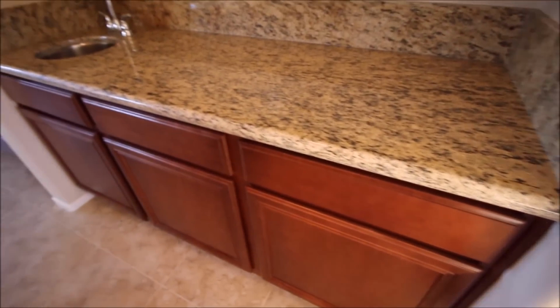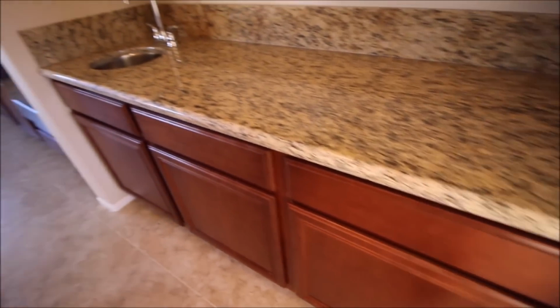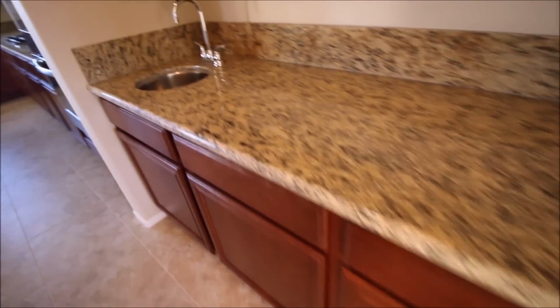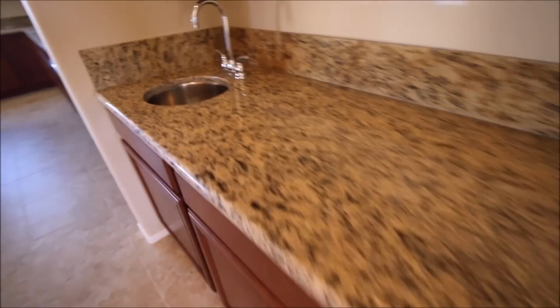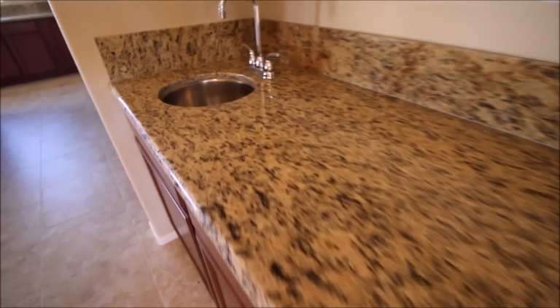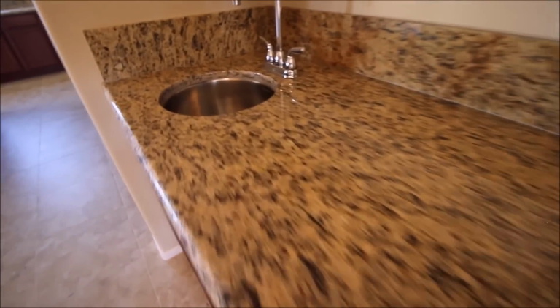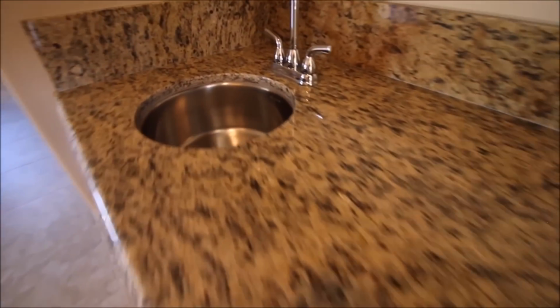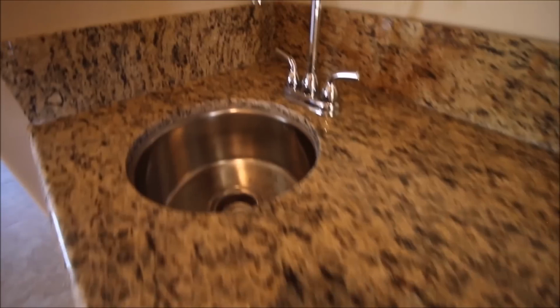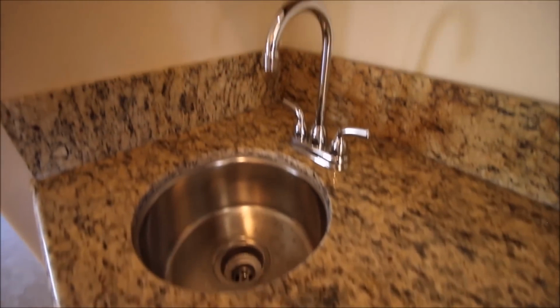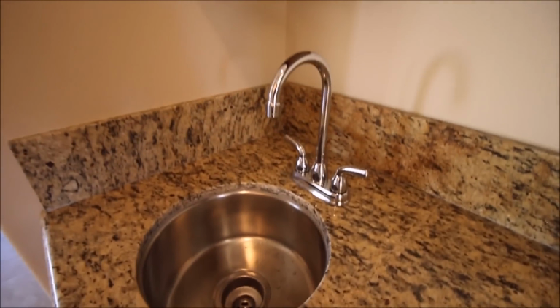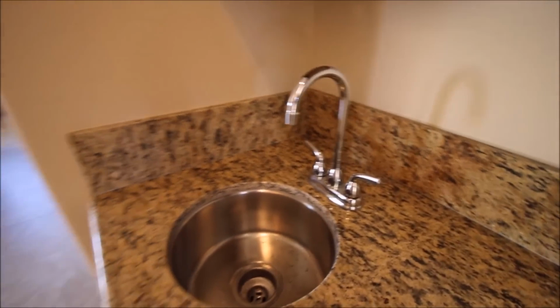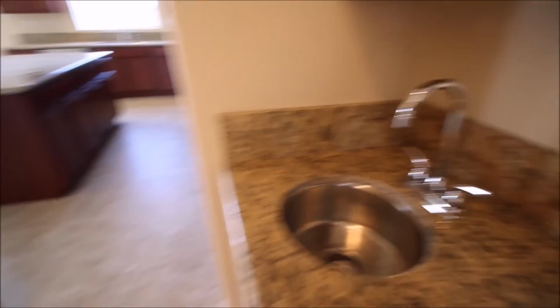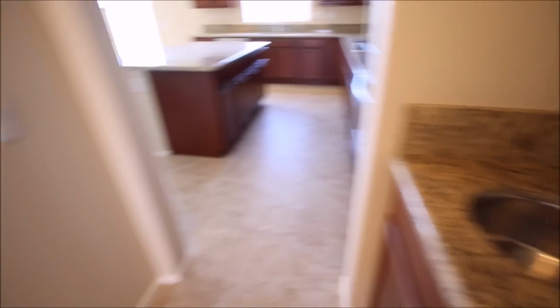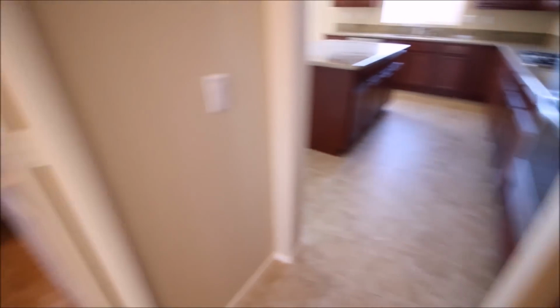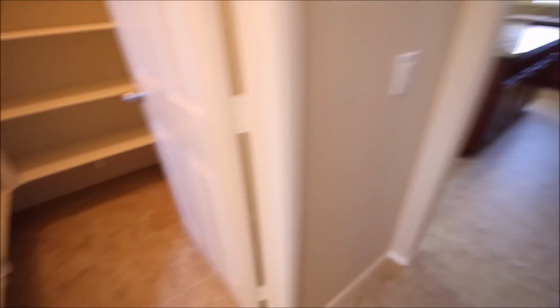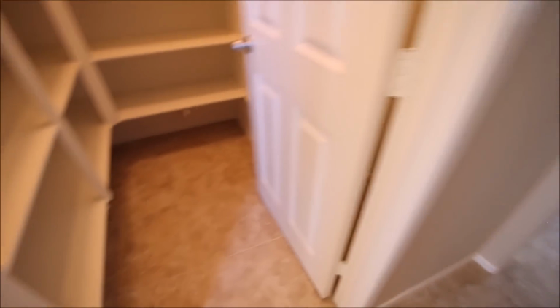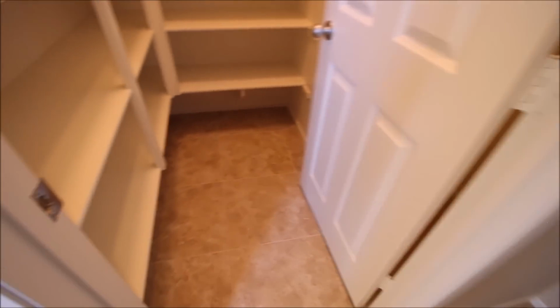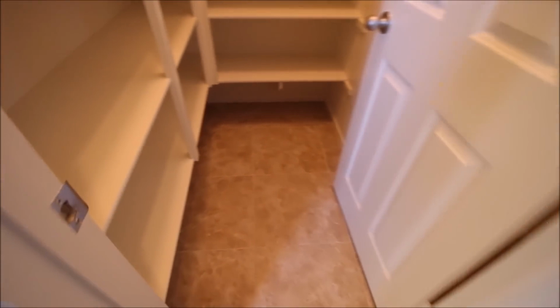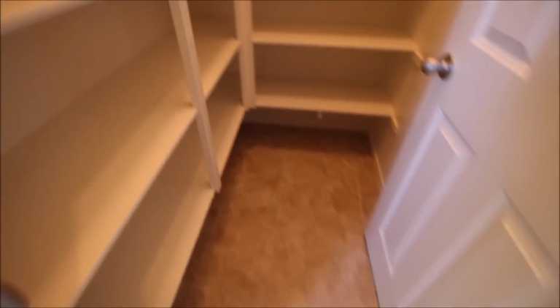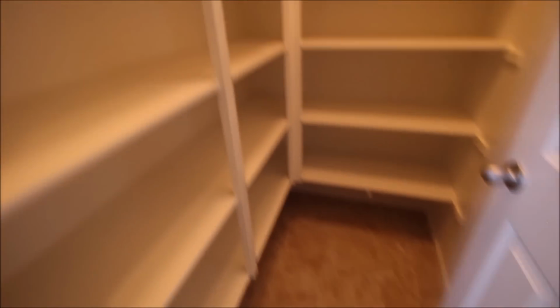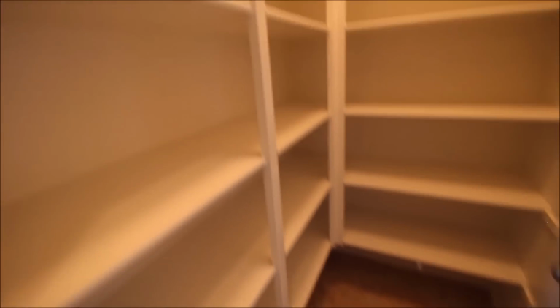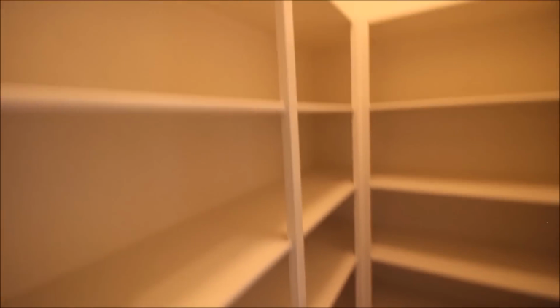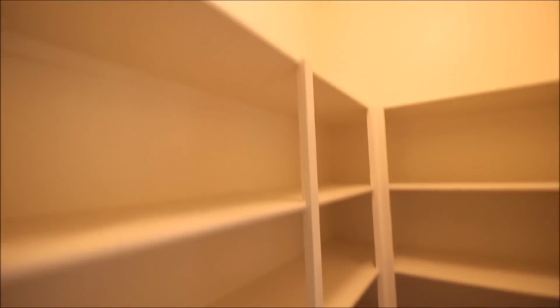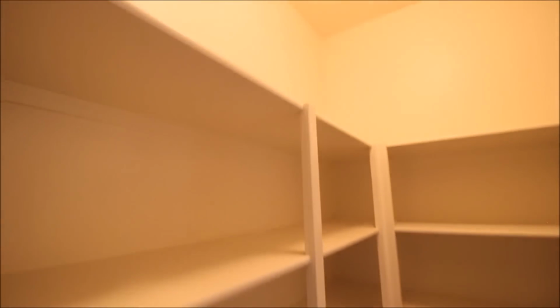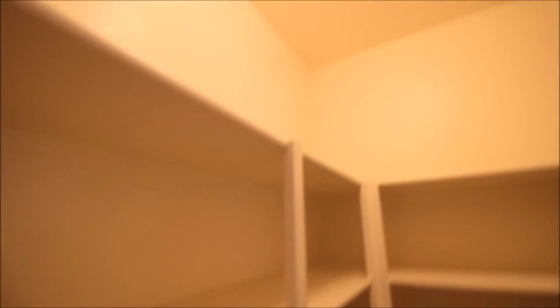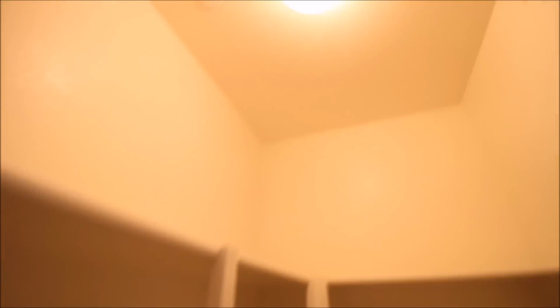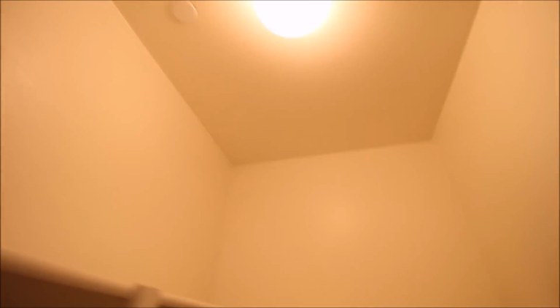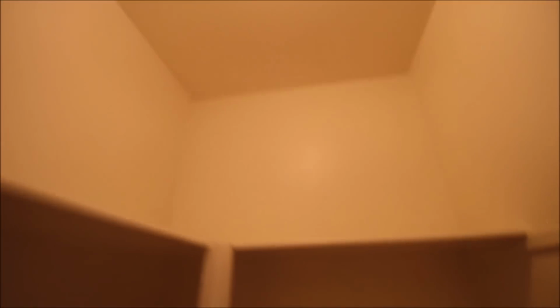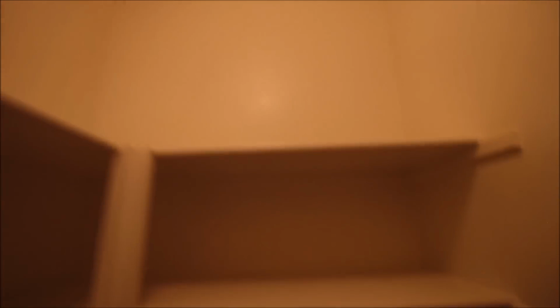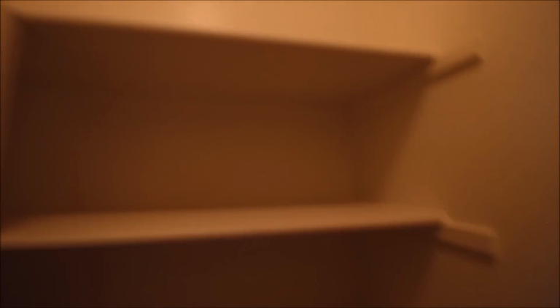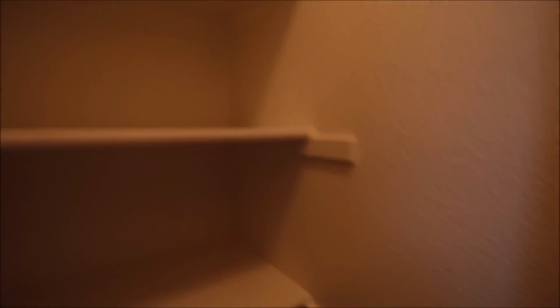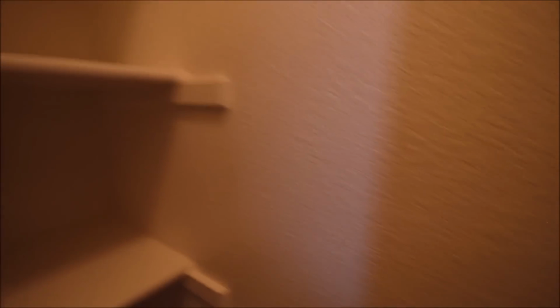This is an upgrade right here — what they call a butler's kitchen. The pantry is plenty large; you could walk in and store enough food from Costco or Sam's Club.